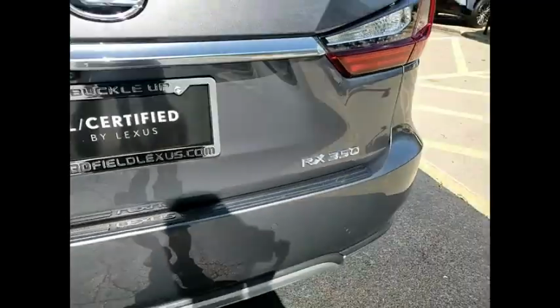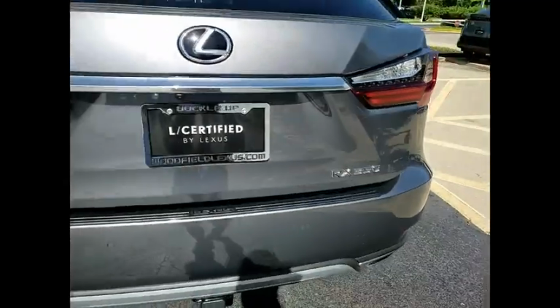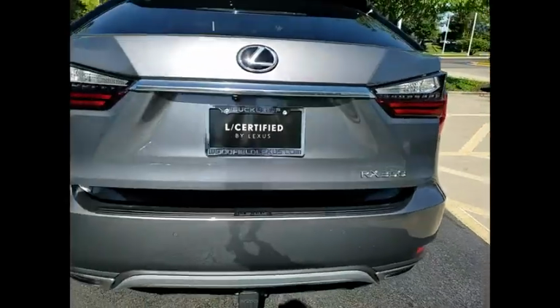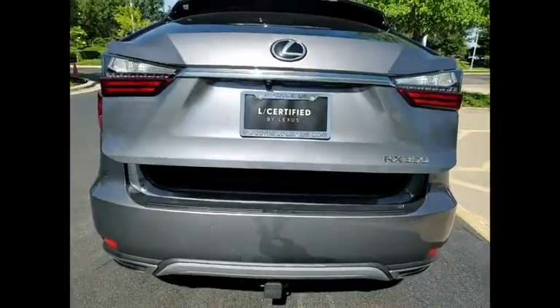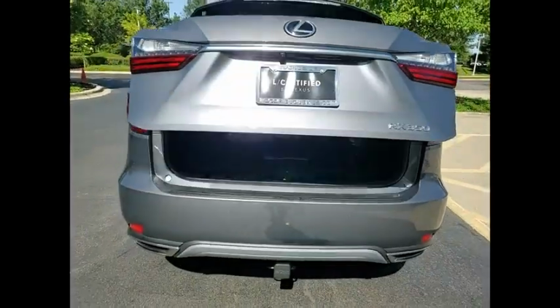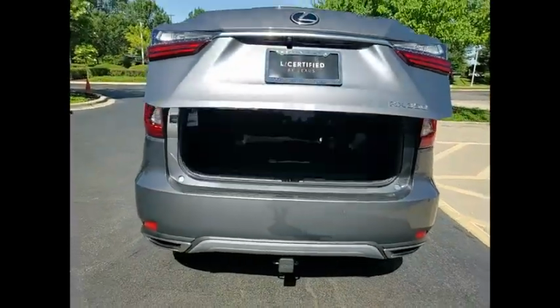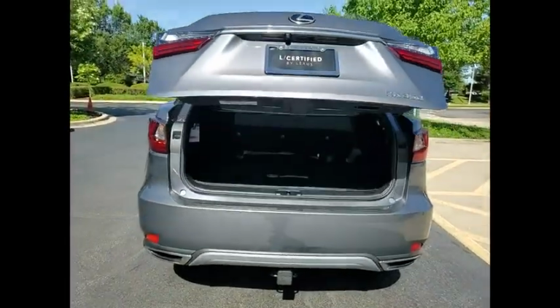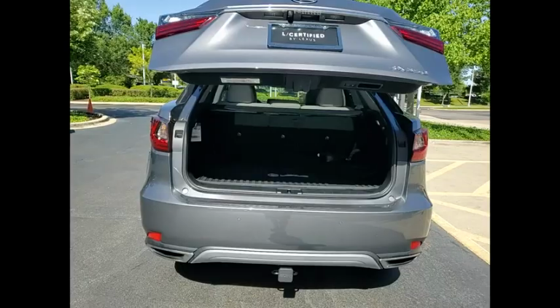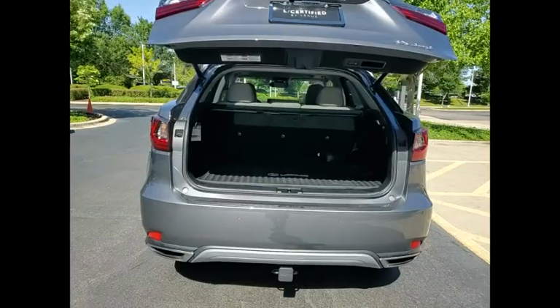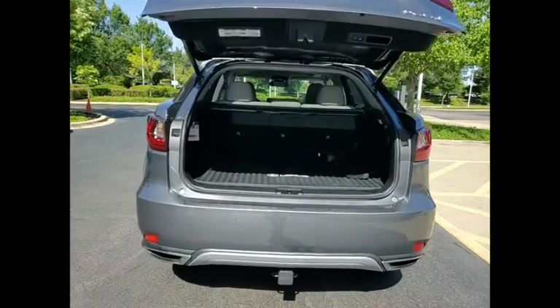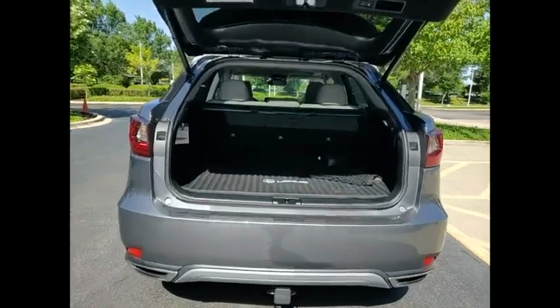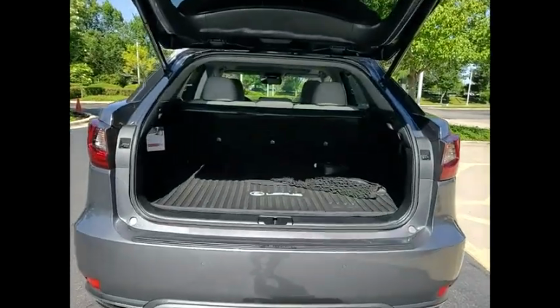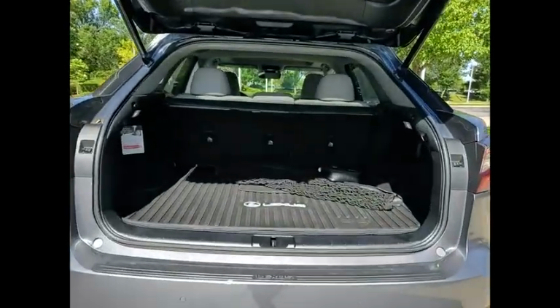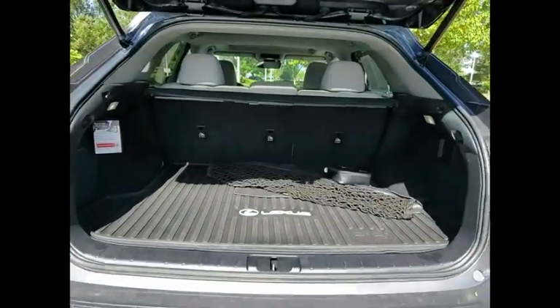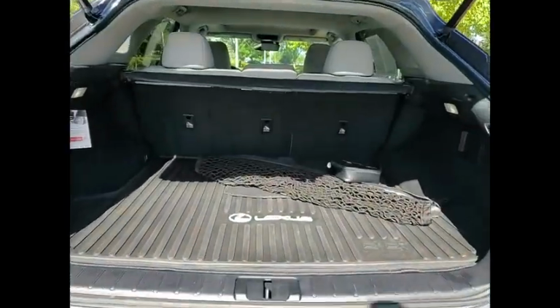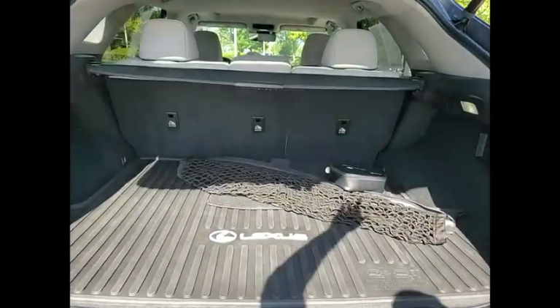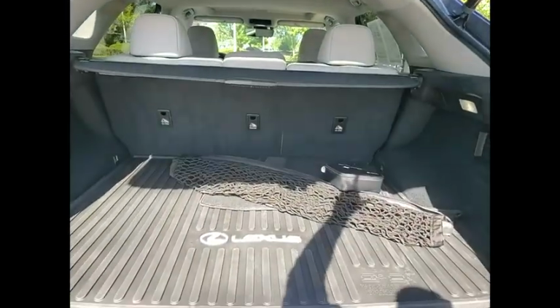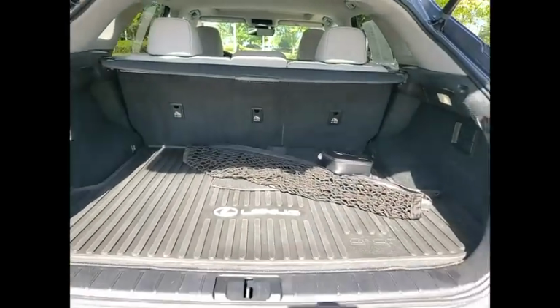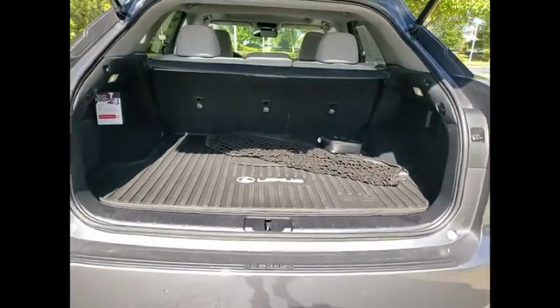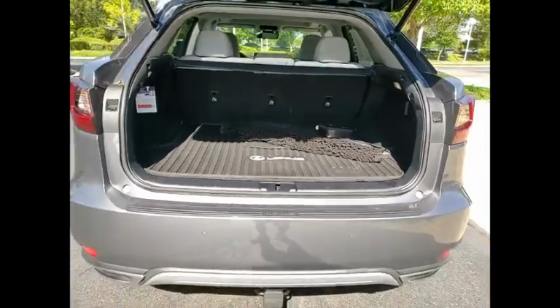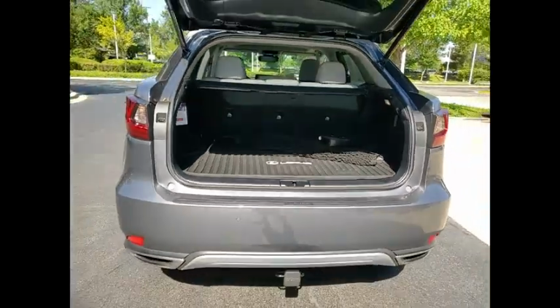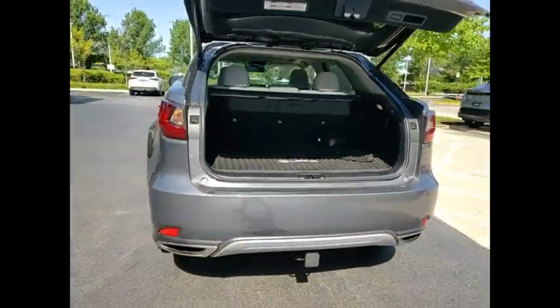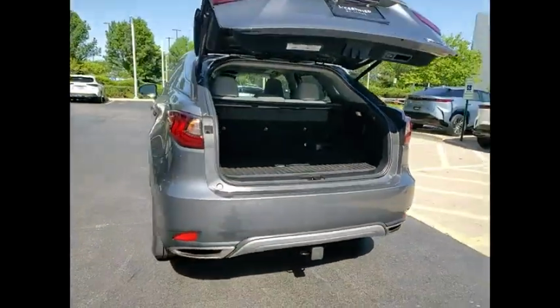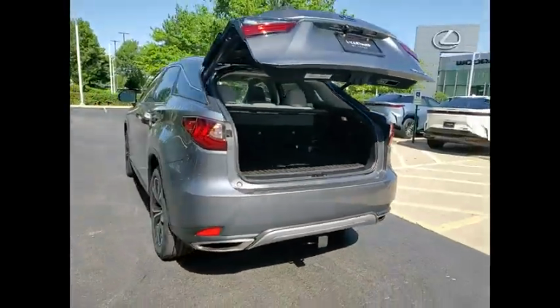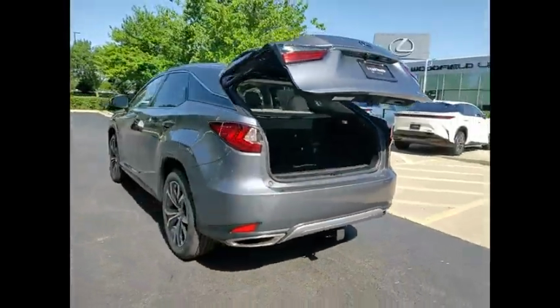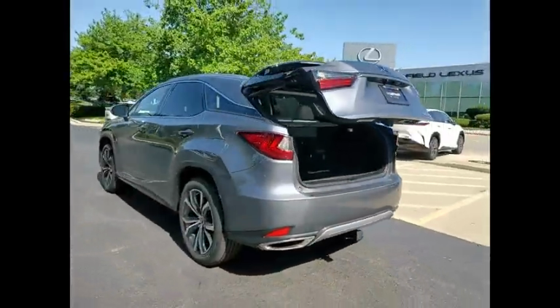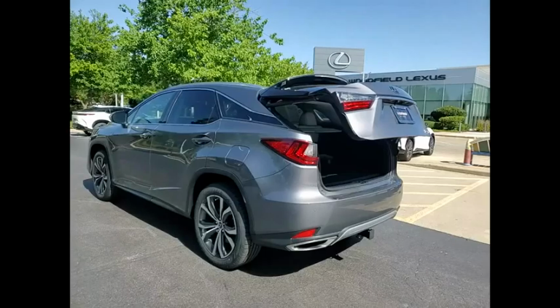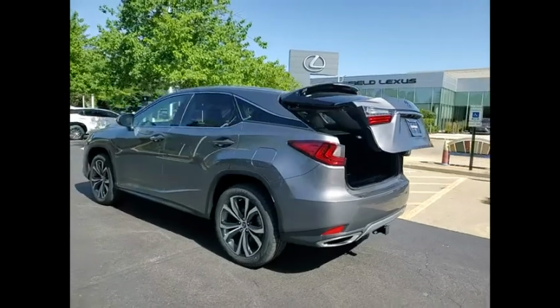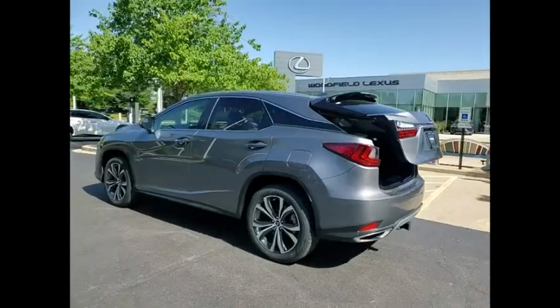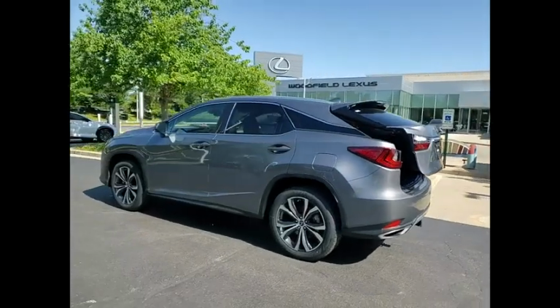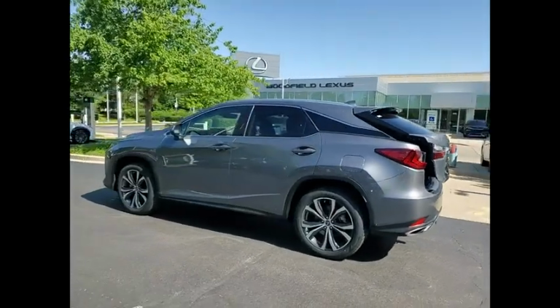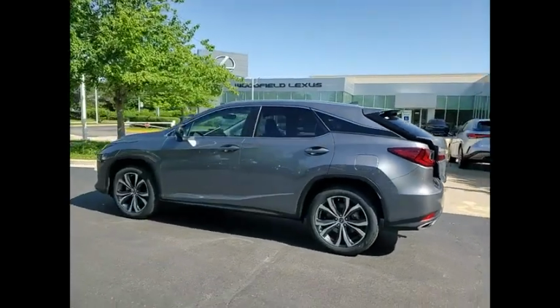This vehicle has less than 40,000 miles. Here are some of this vehicle's great options: power windows with safety reverse, remote engine start, stability control, power brakes, braking assist, and traction control.